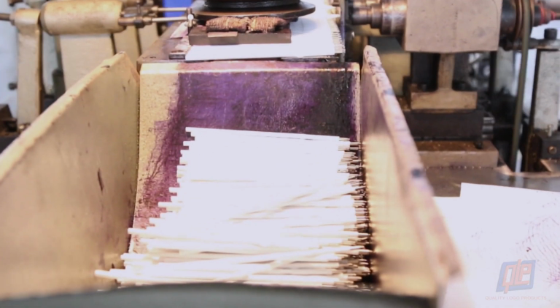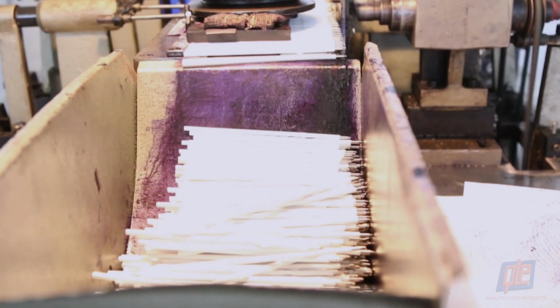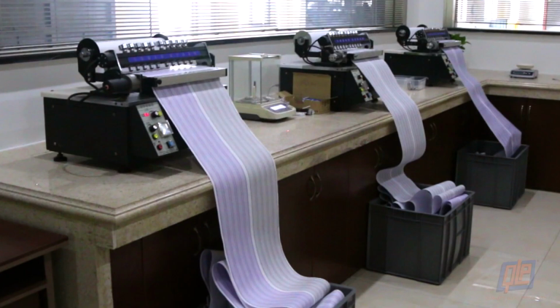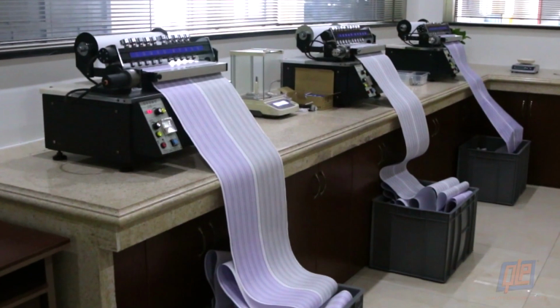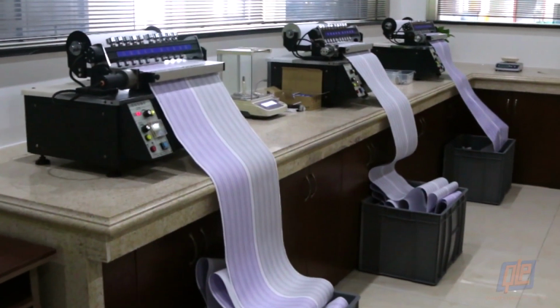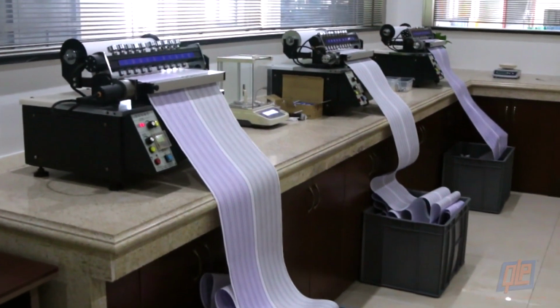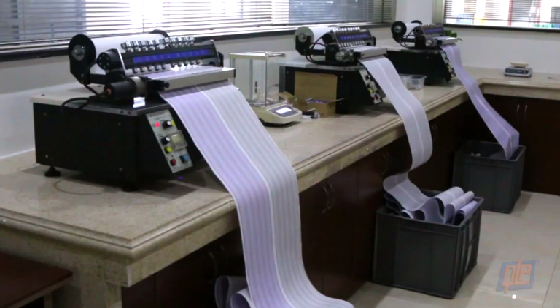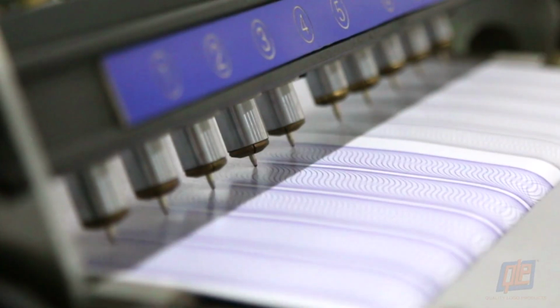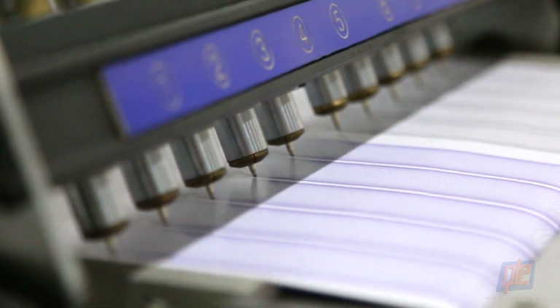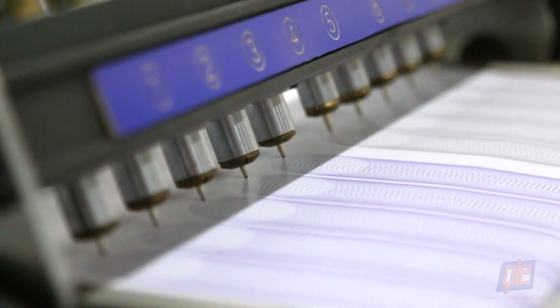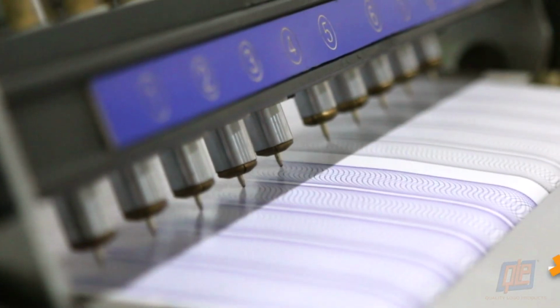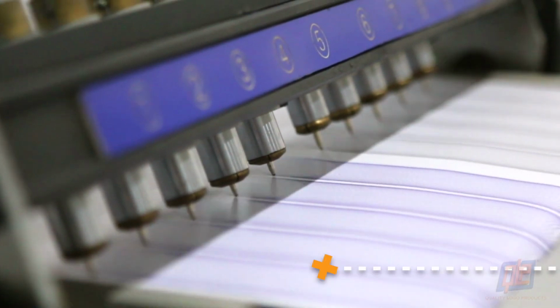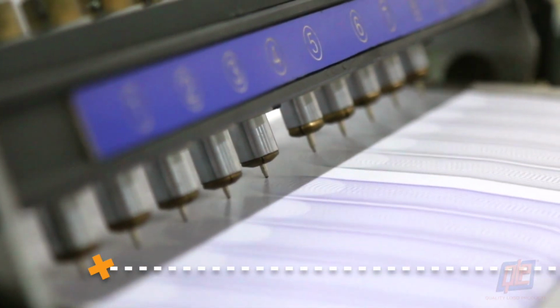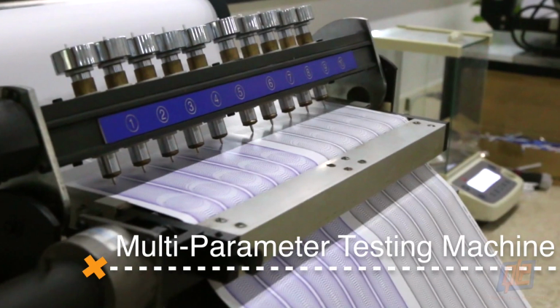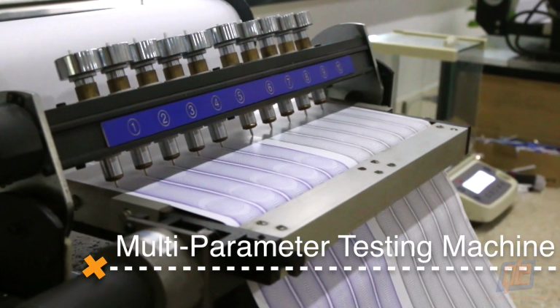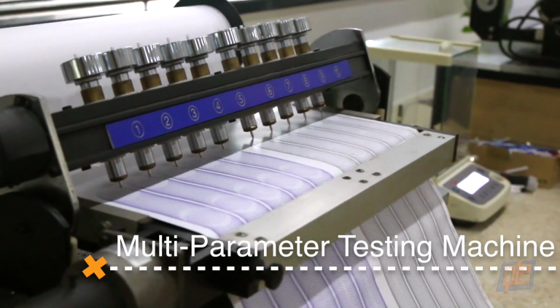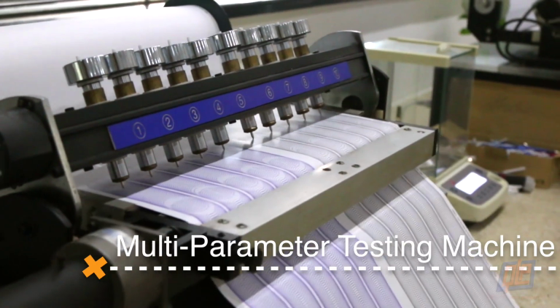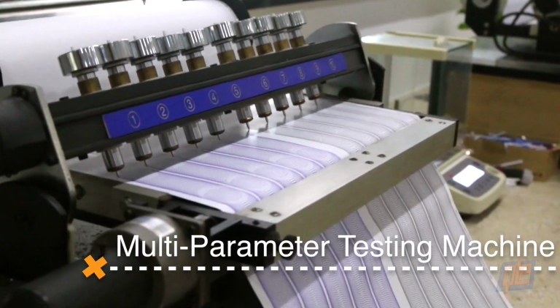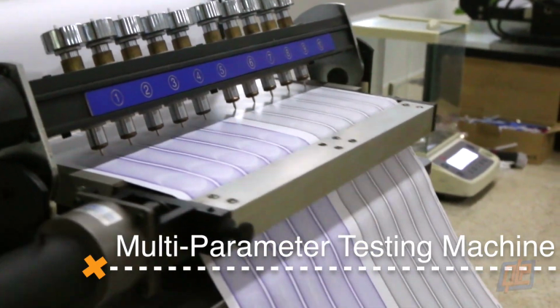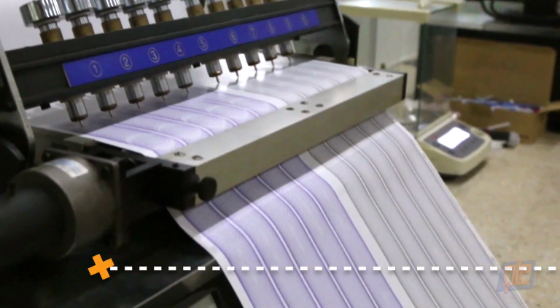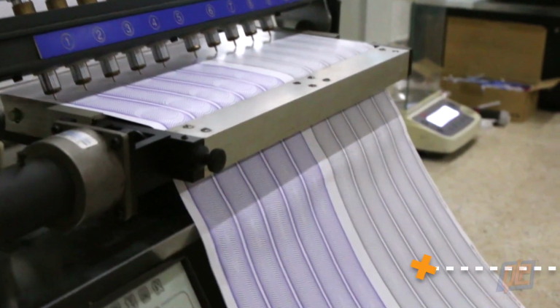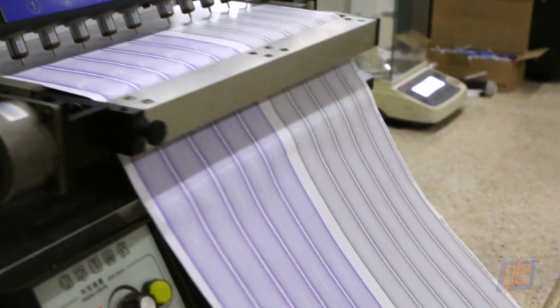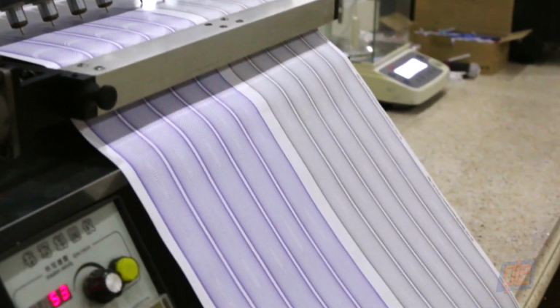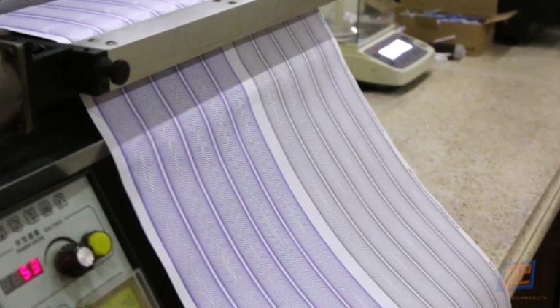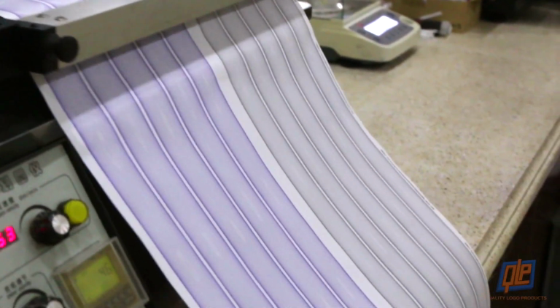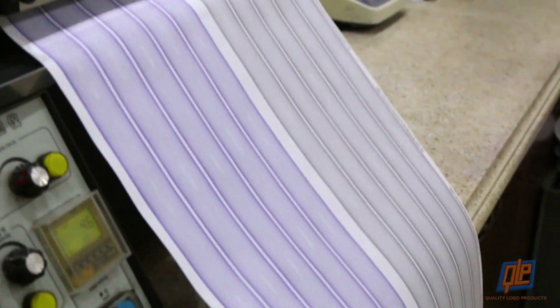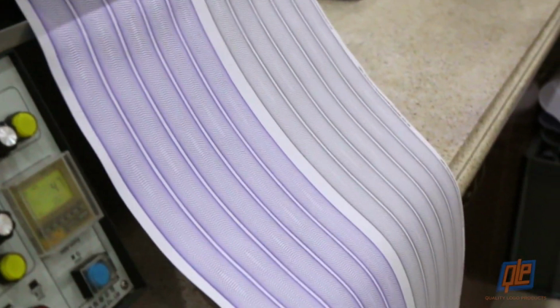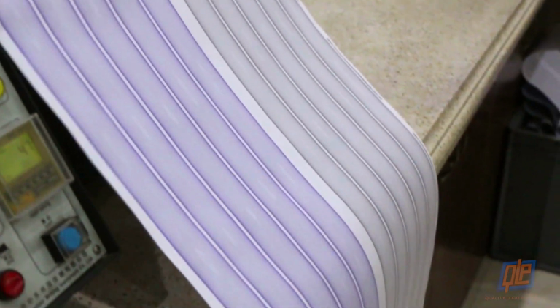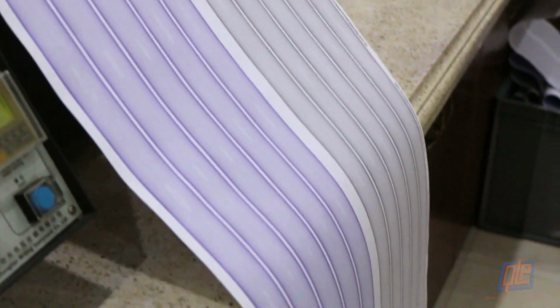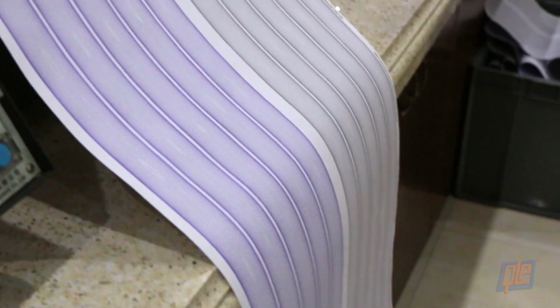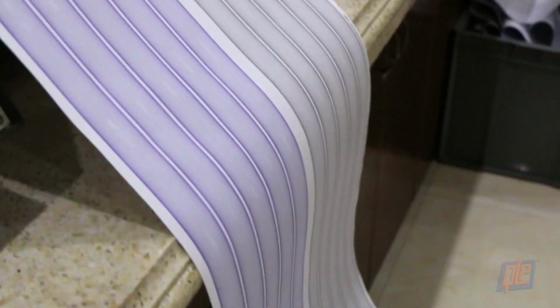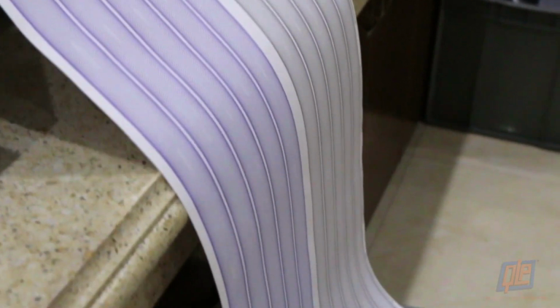Now comes the fun part: testing. These are multi-parameter testing machines. They are used to test the refill's affinity, wear rate, and amount of ink flow at various writing speeds. And they are mesmerizing to watch.